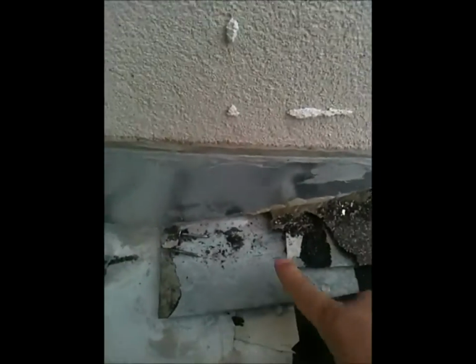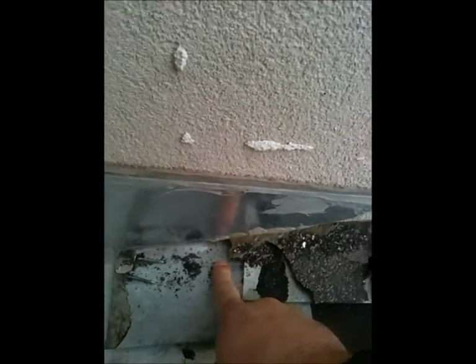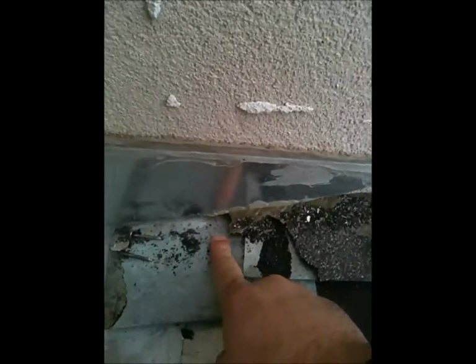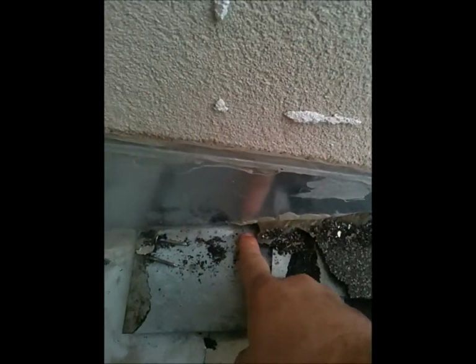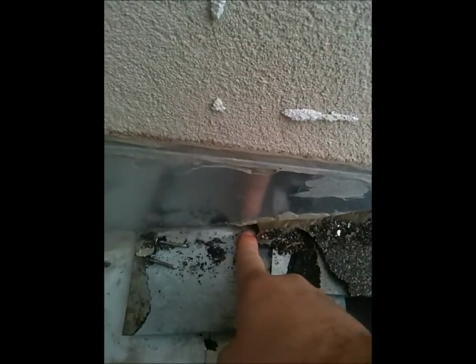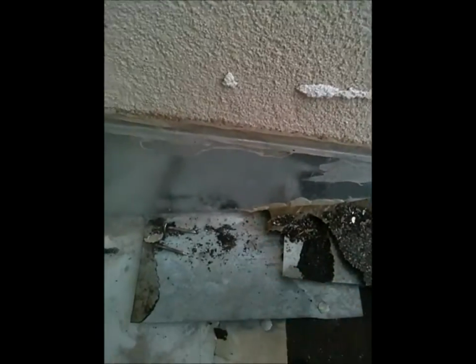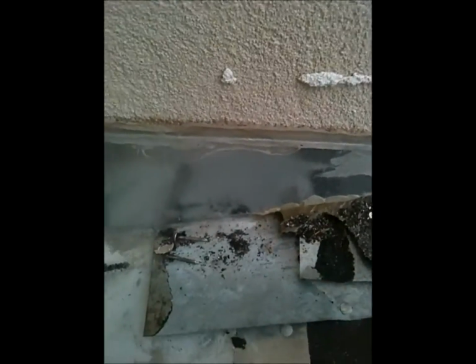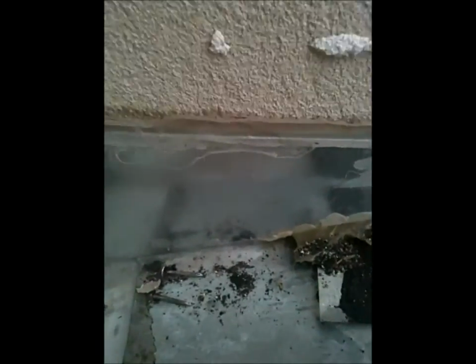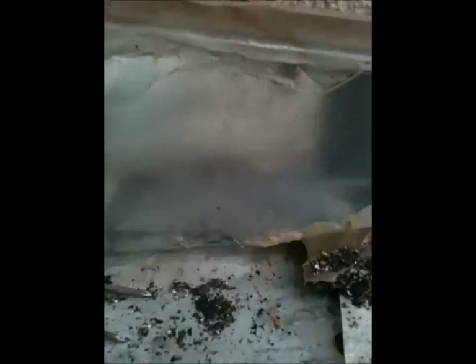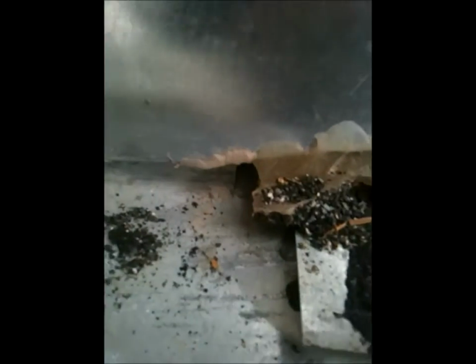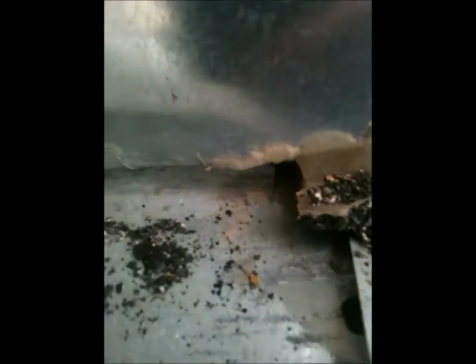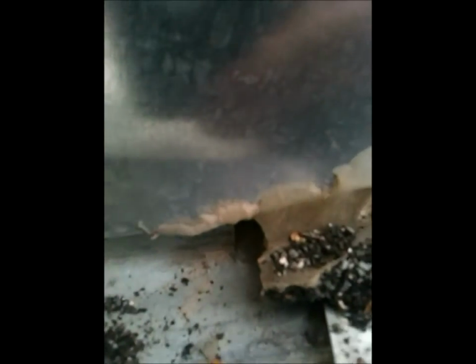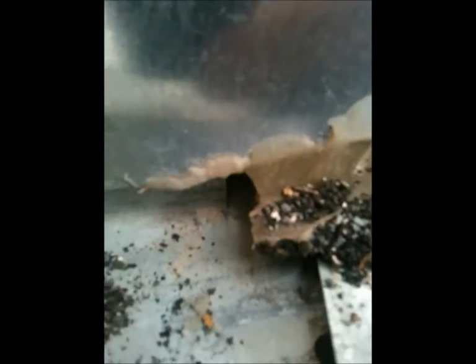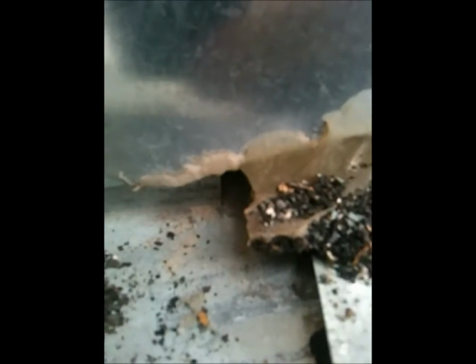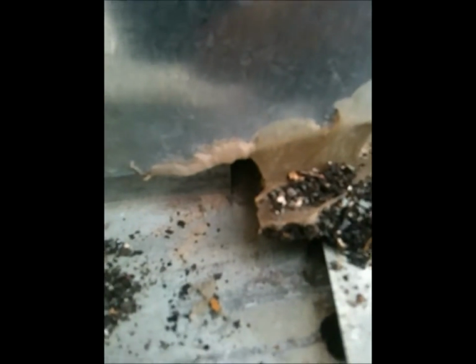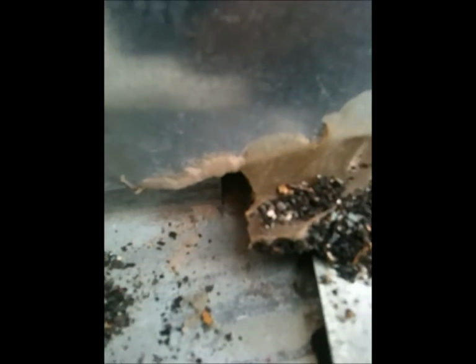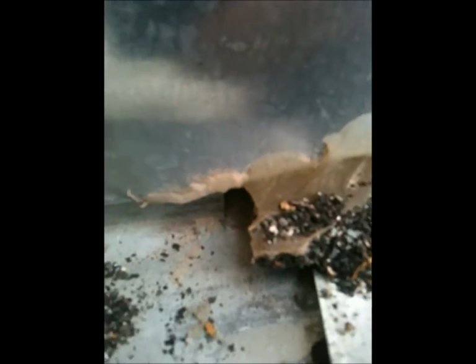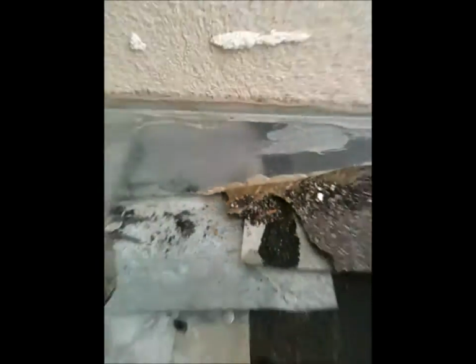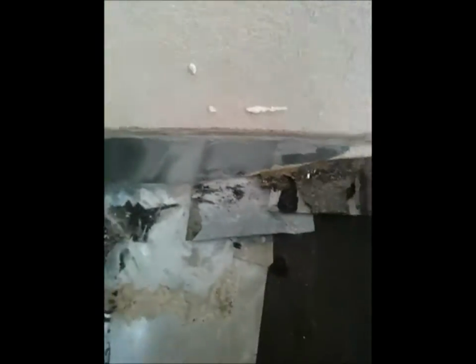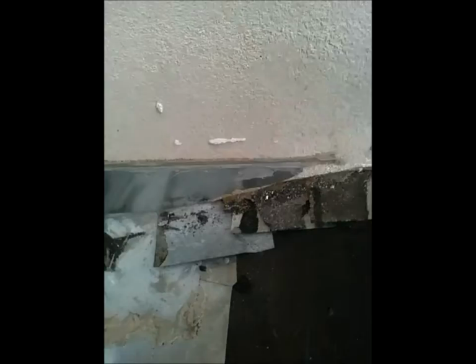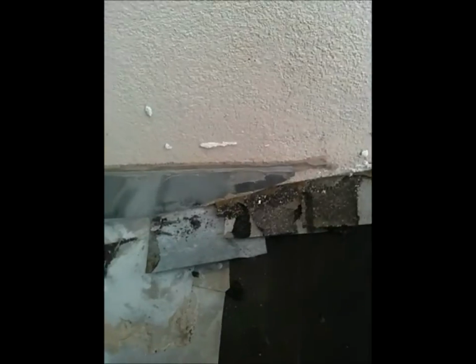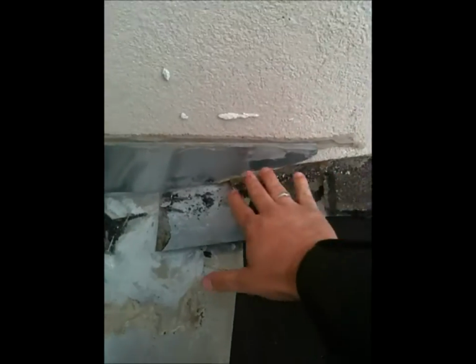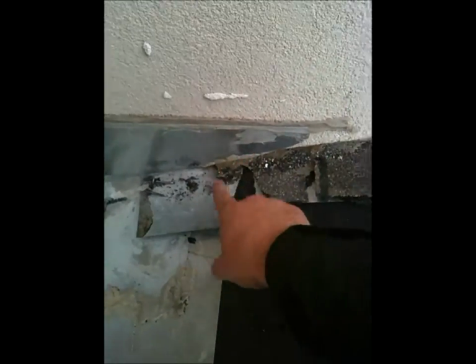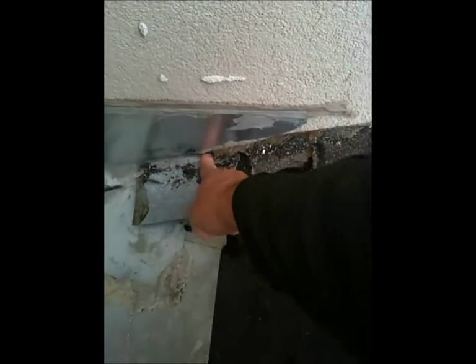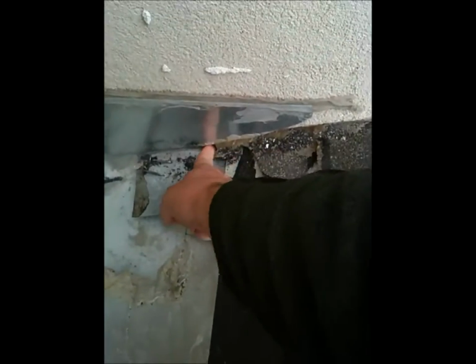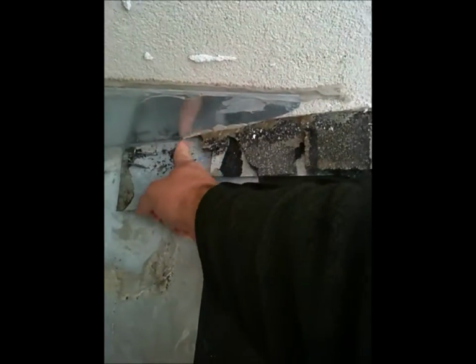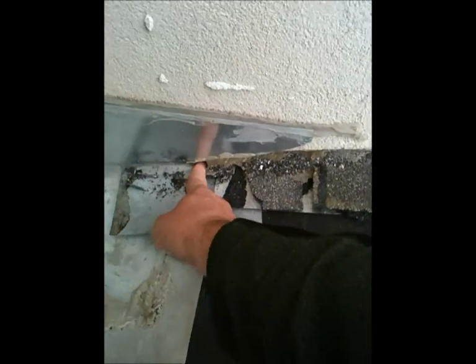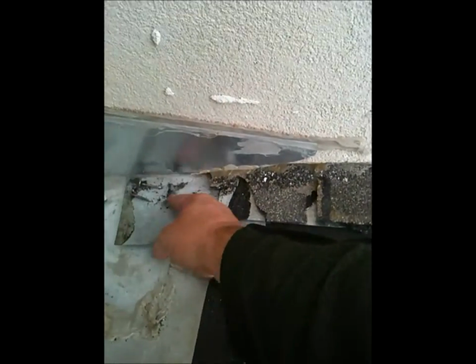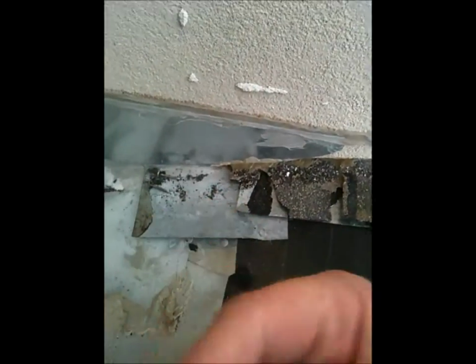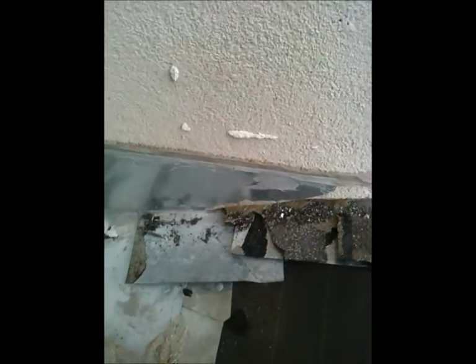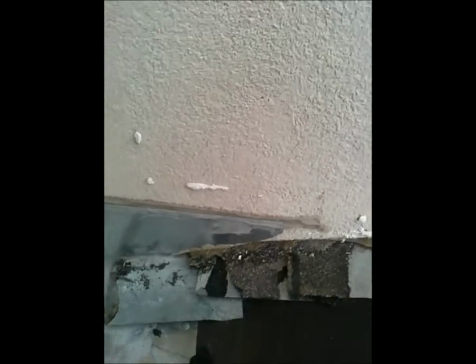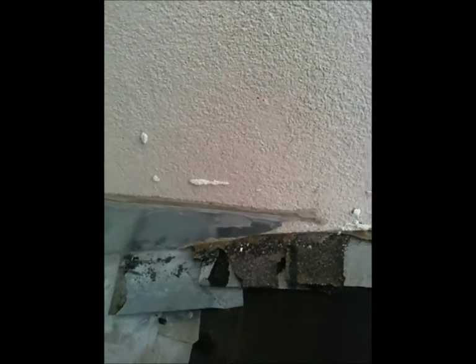...somehow this piece got cut. So as water runs down, it's able to seep right in here. And there's a big split where water is leaking in.